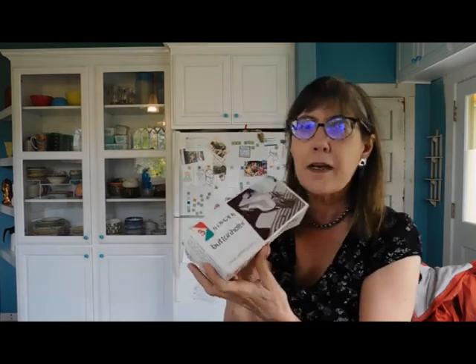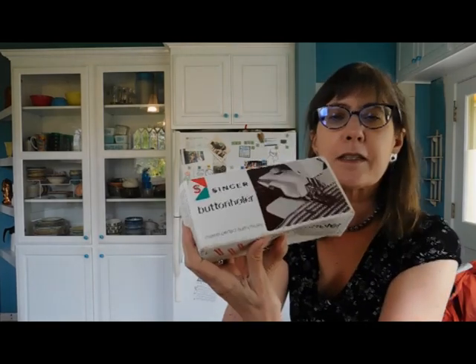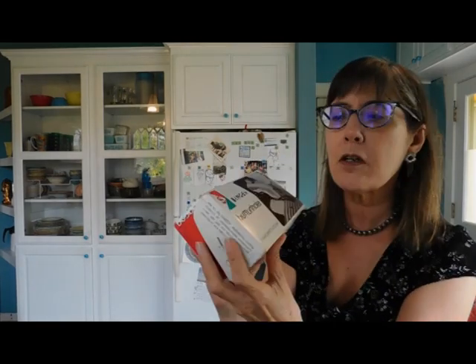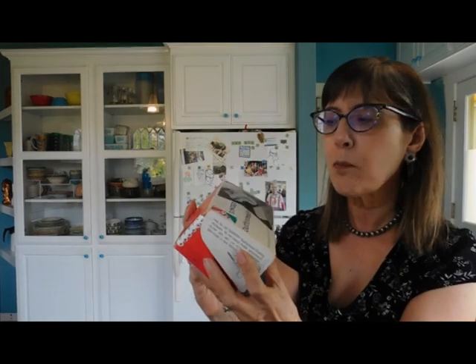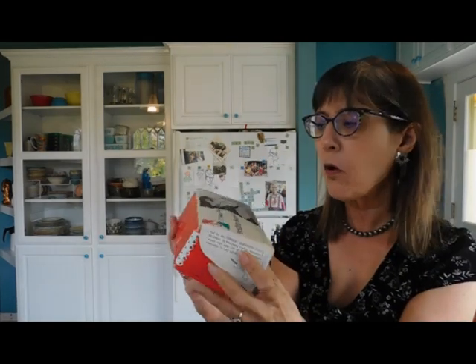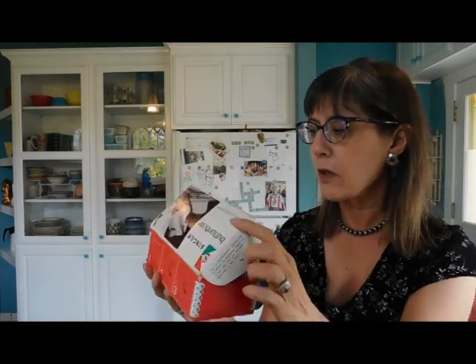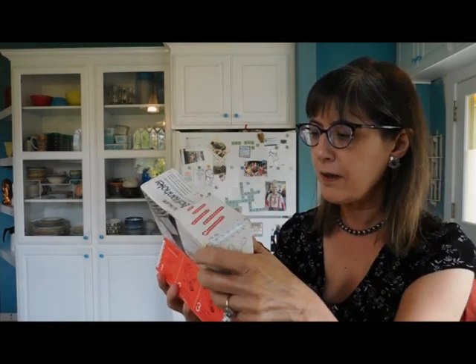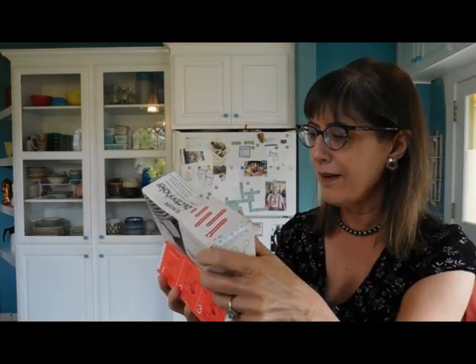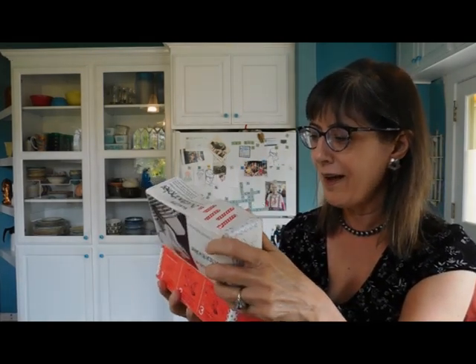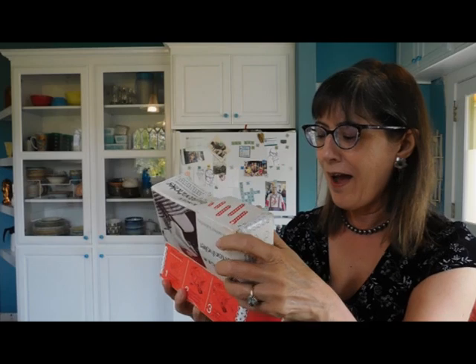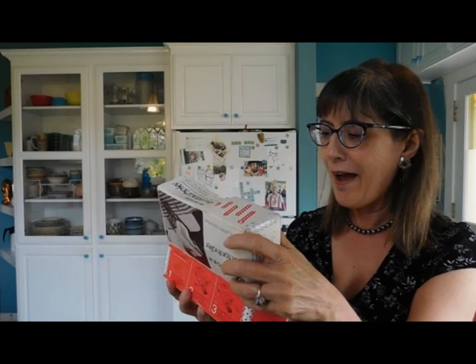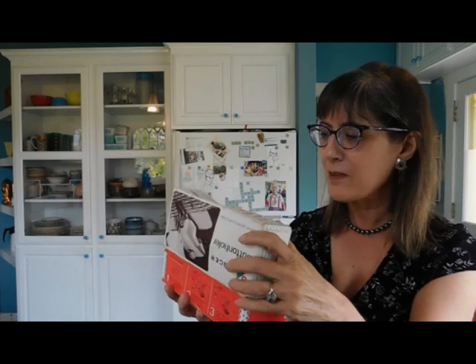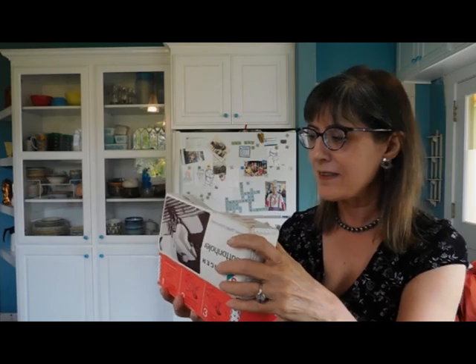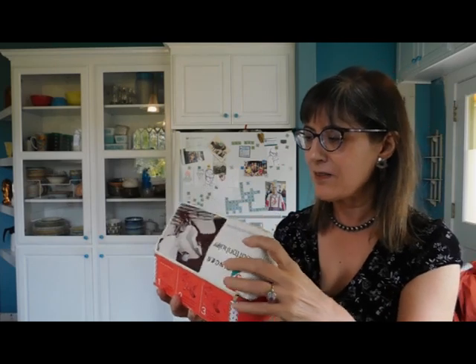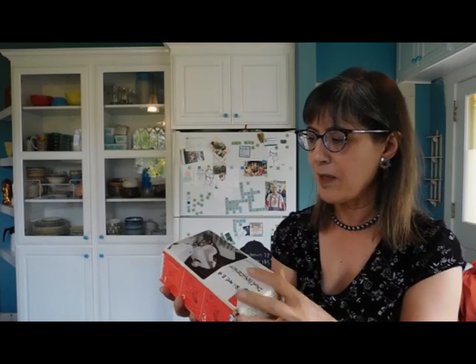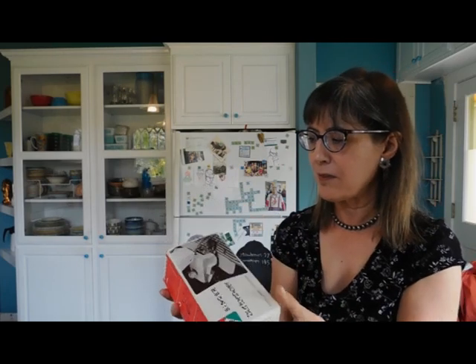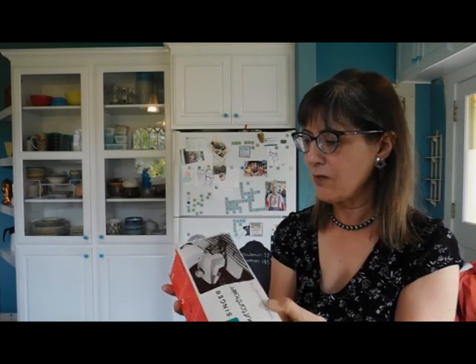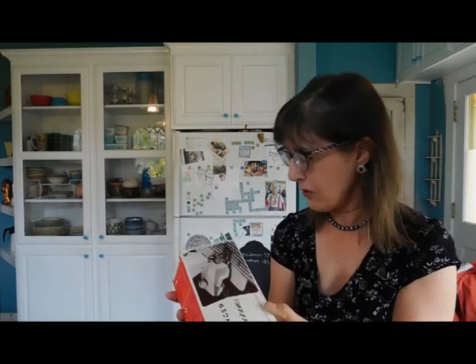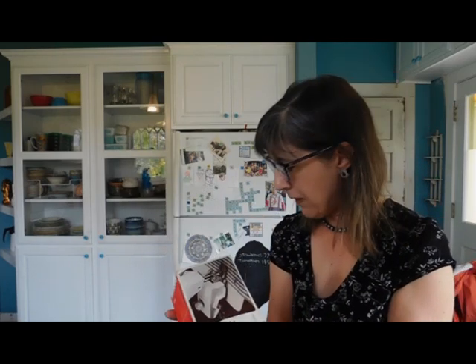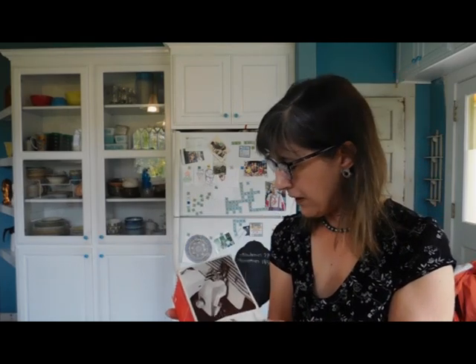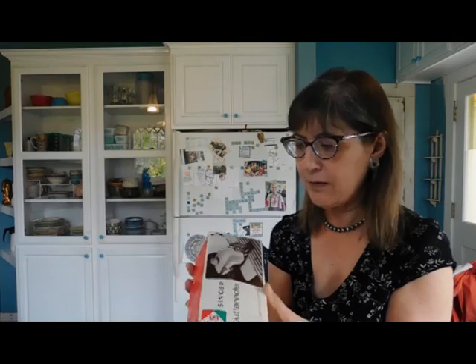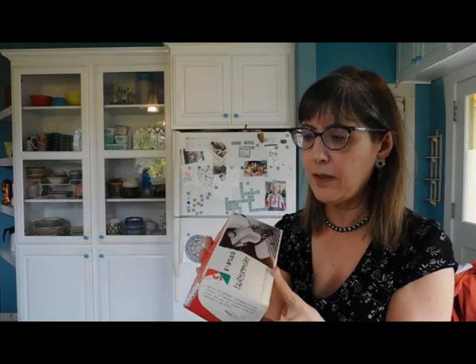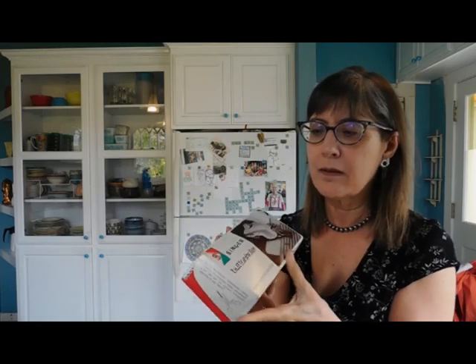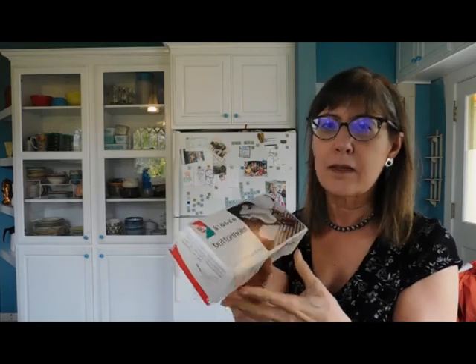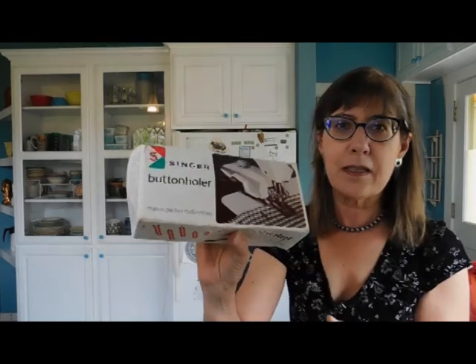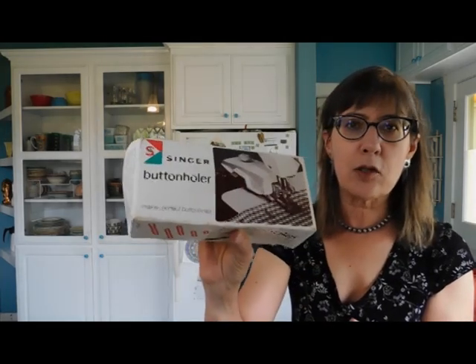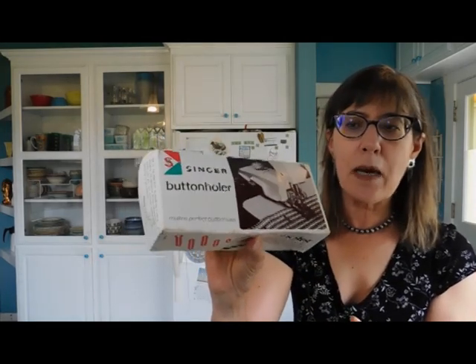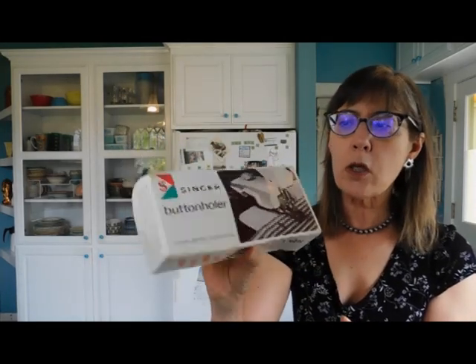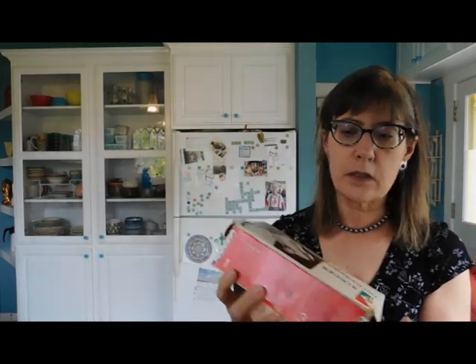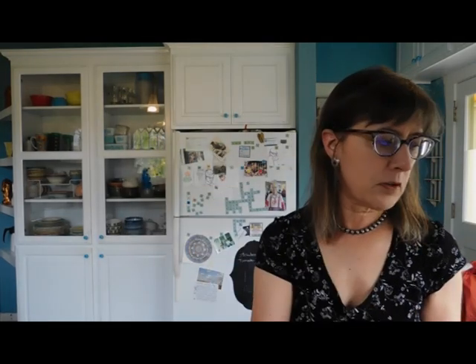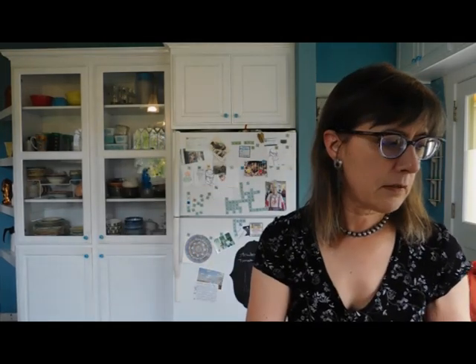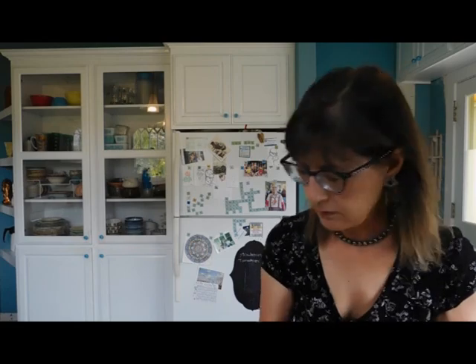A Singer buttonholer! I suspect these are a dime a dozen, but I don't know for sure. Anybody need a Singer buttonholer? Interesting.